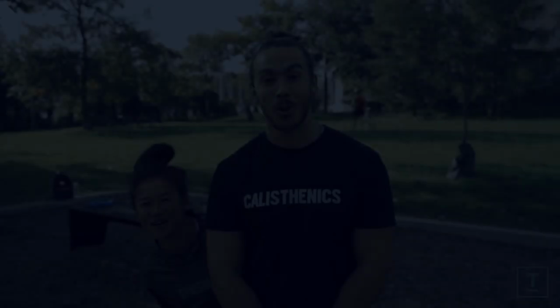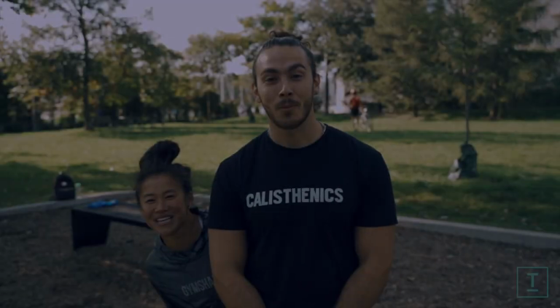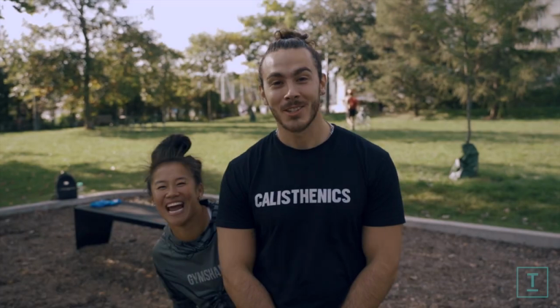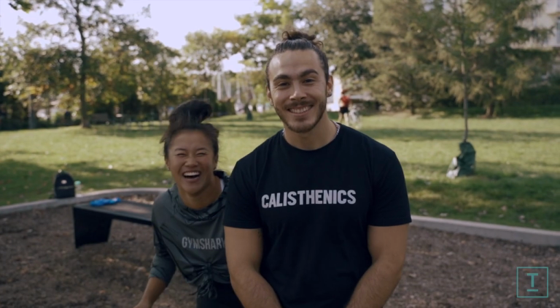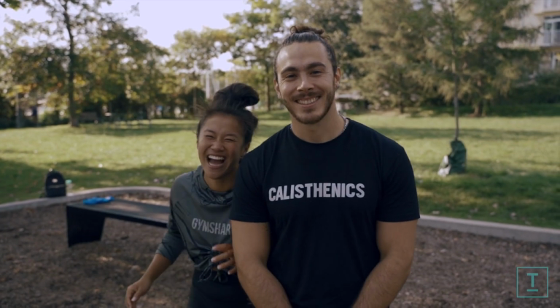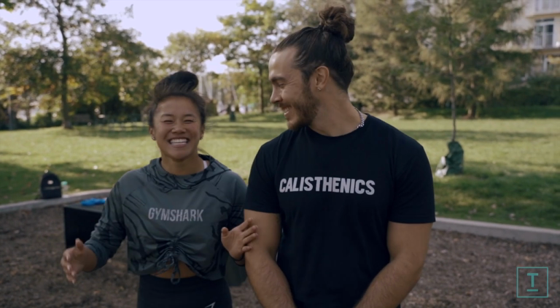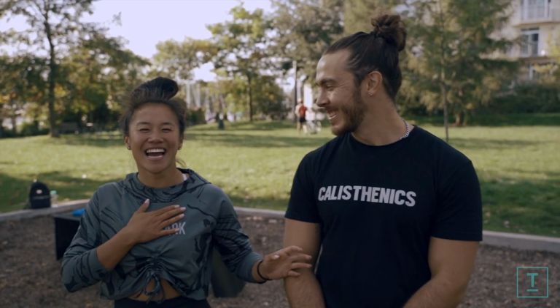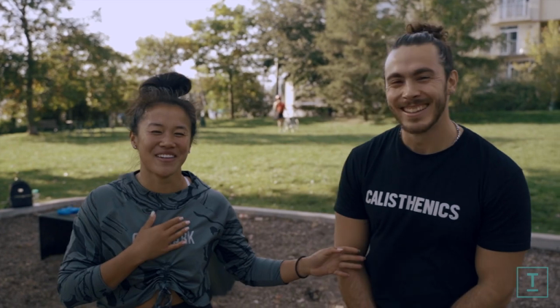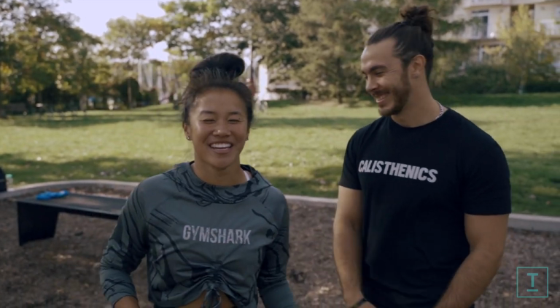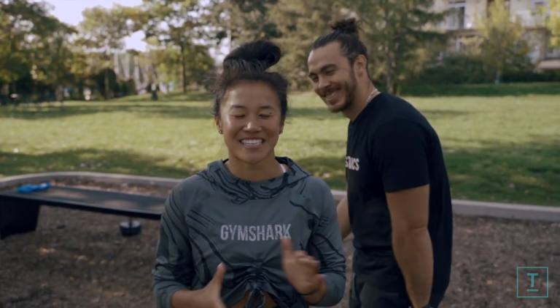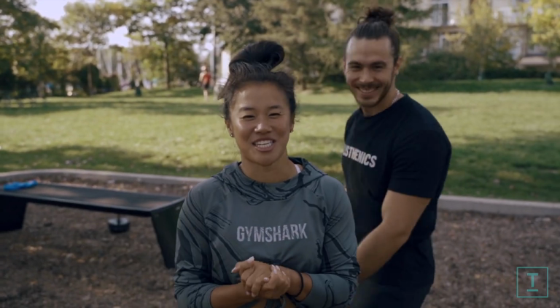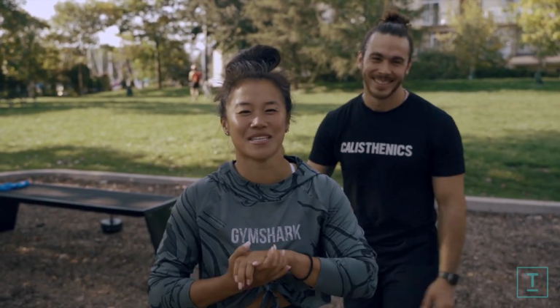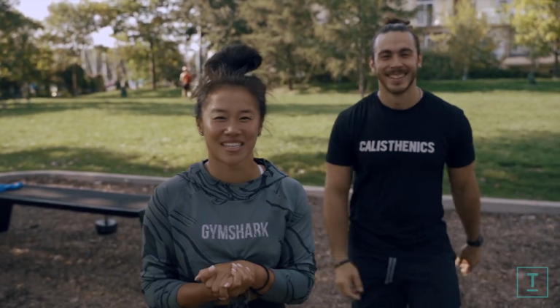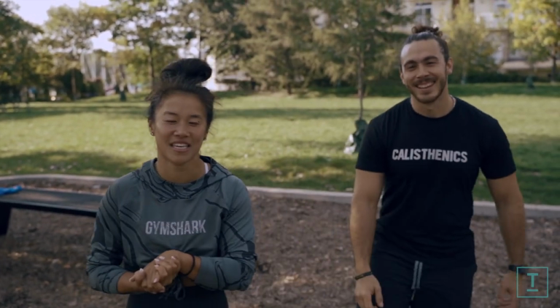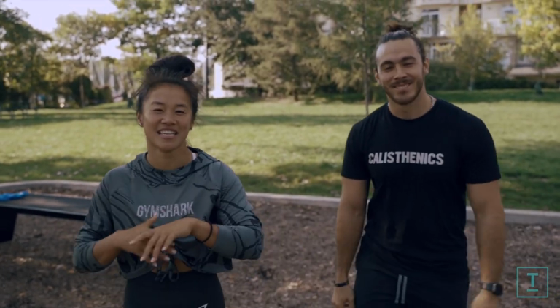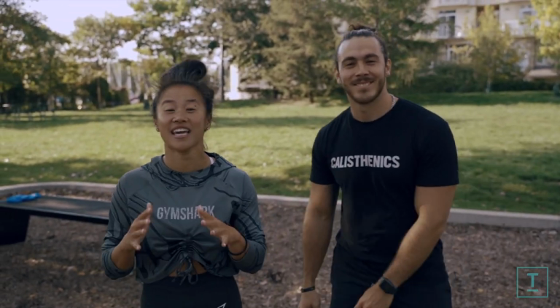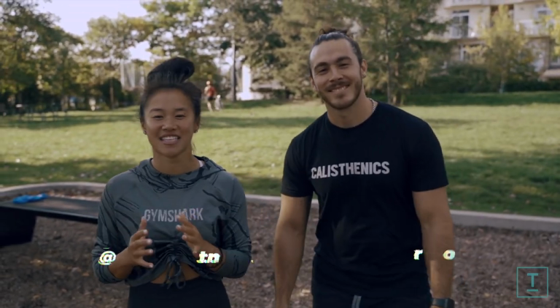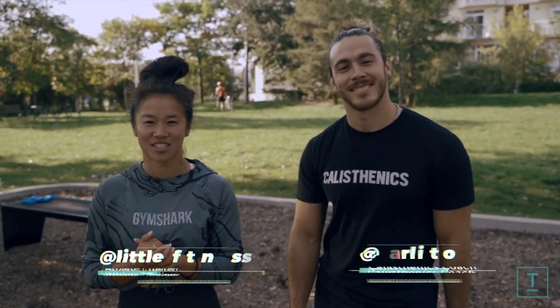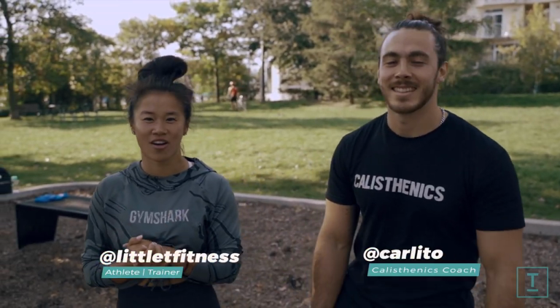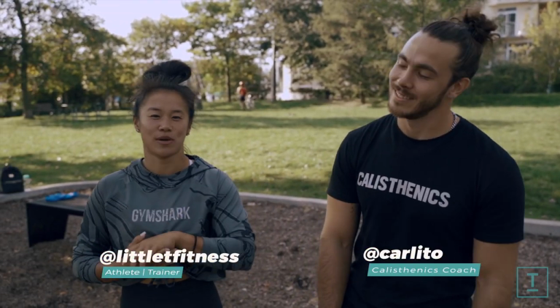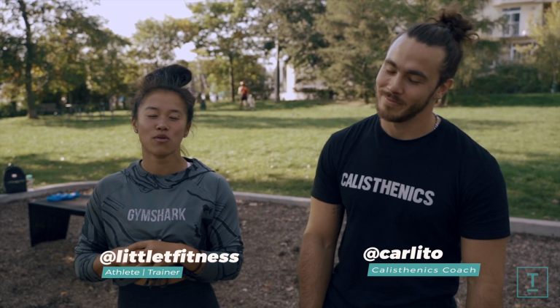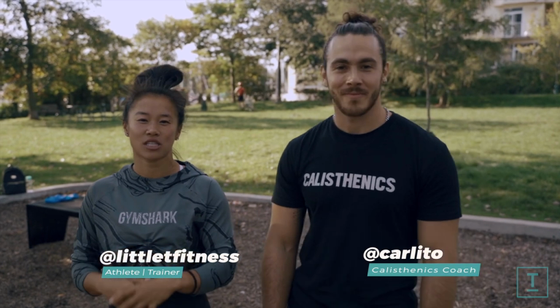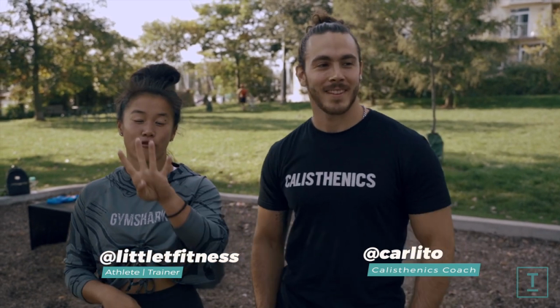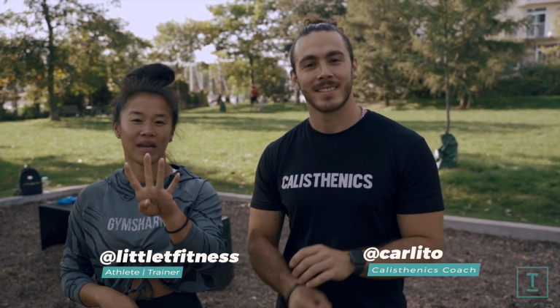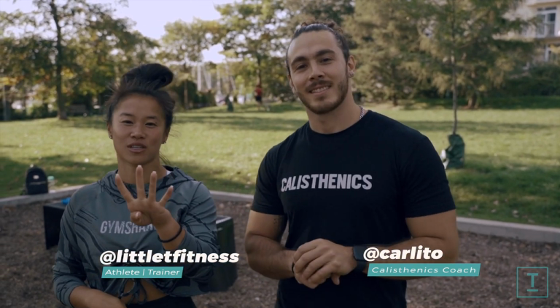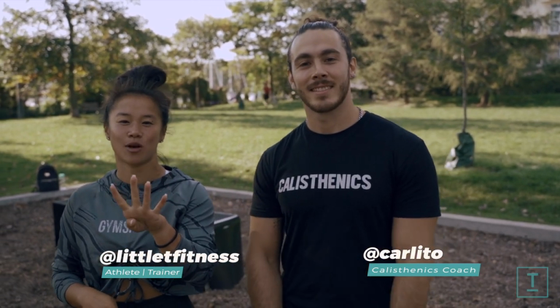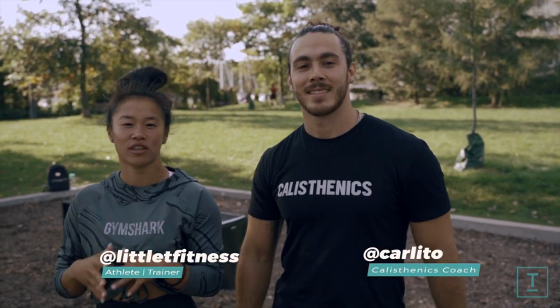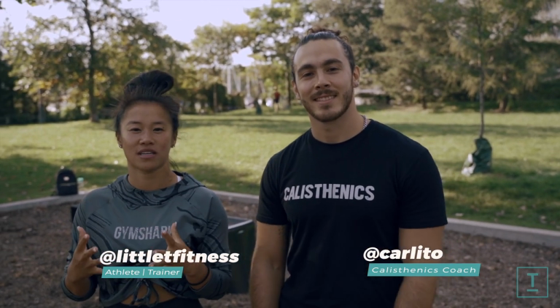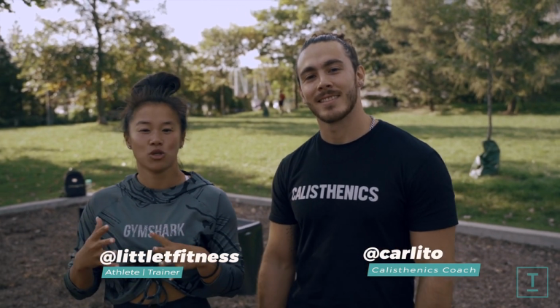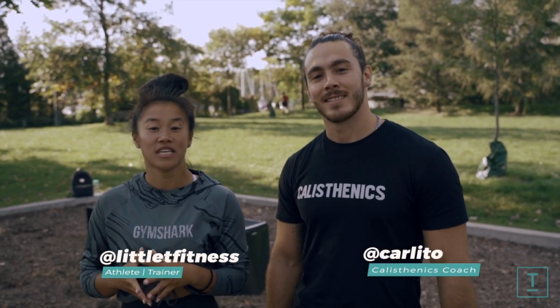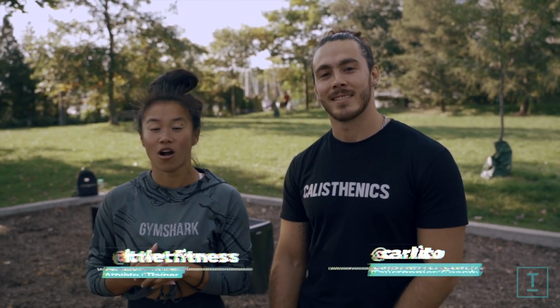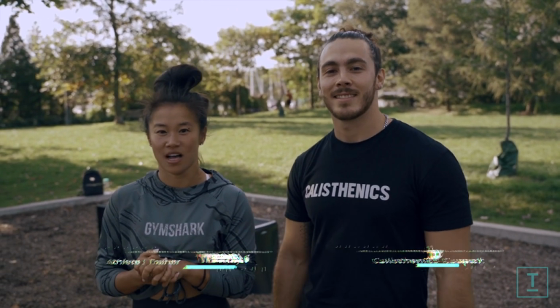Welcome back to my channel. Today I have with me Carlito. He's going to be teaching us muscle-ups. He is the king of calisthenics in Toronto. So he's going to be walking us through four main exercises to help strengthen our muscles to eventually get our muscle-up.